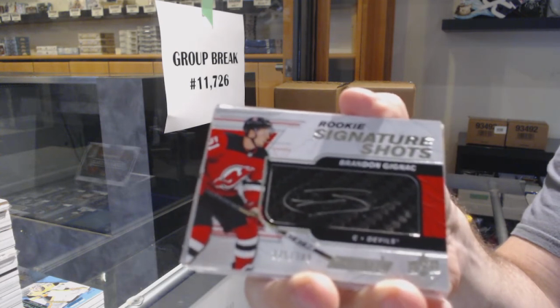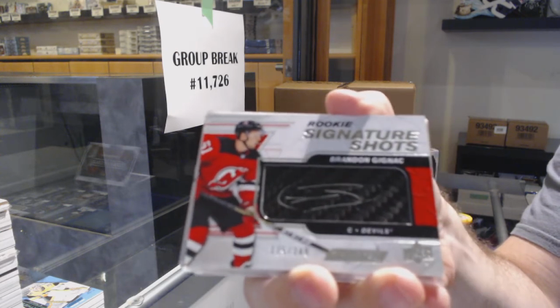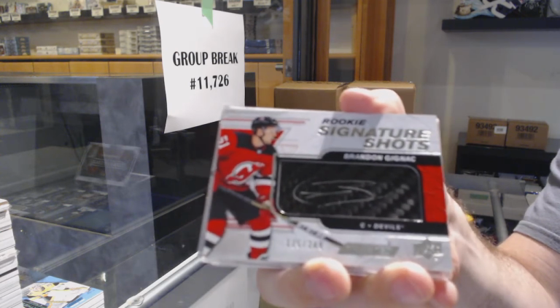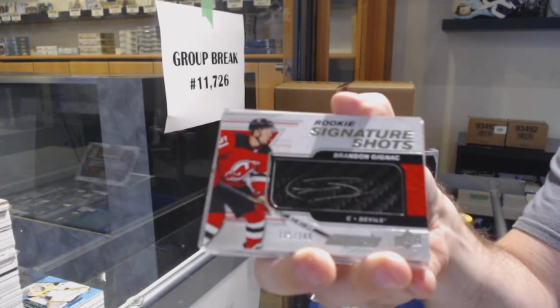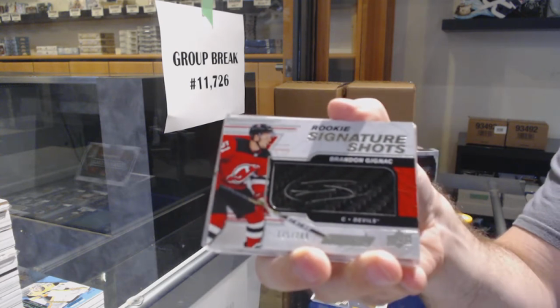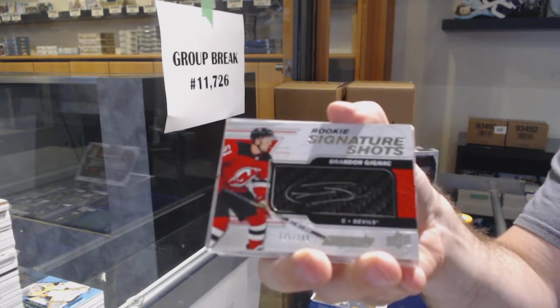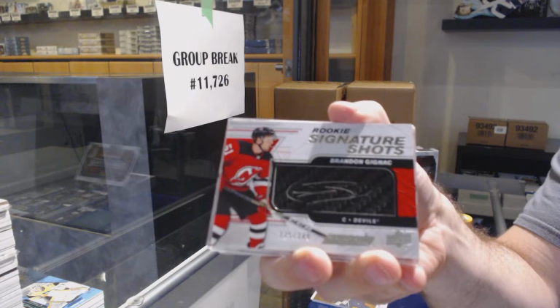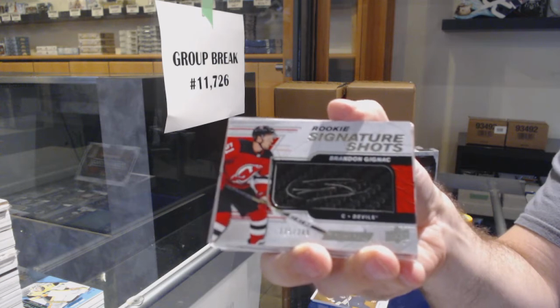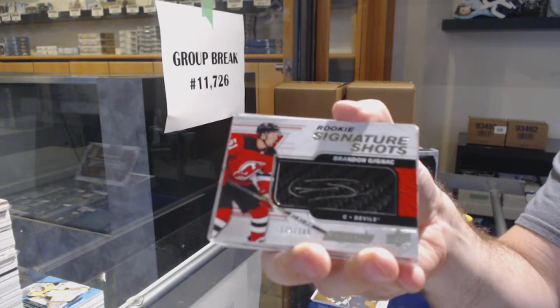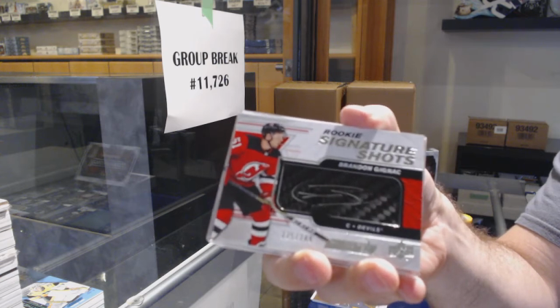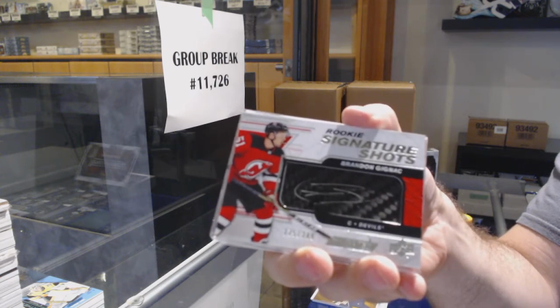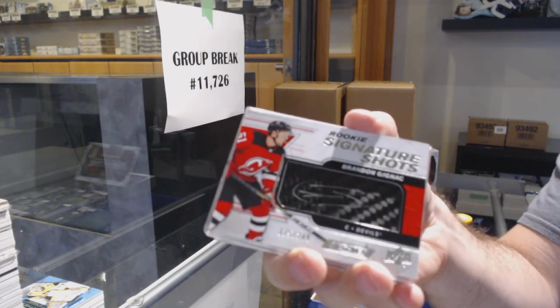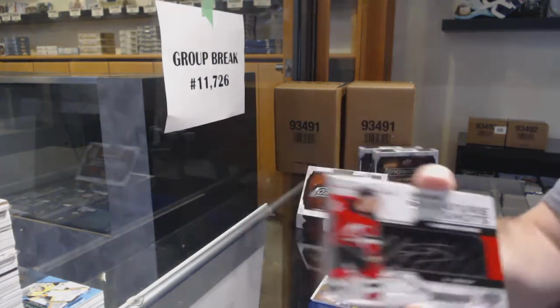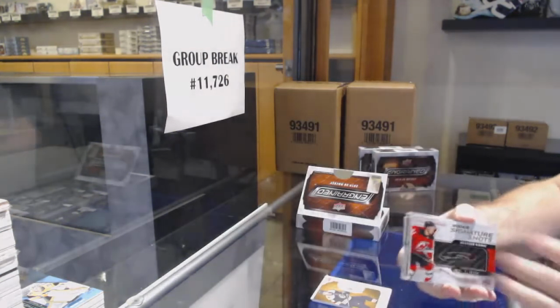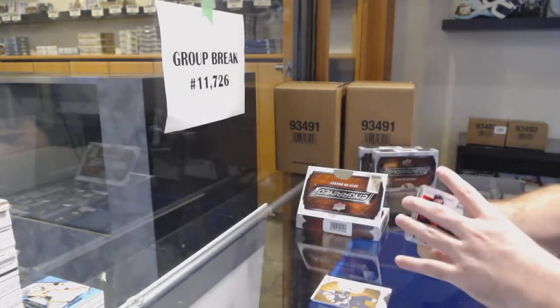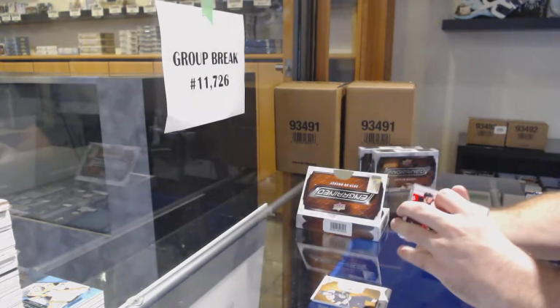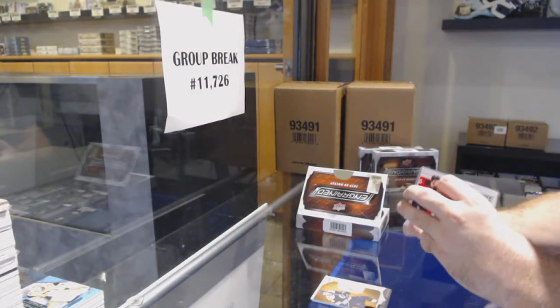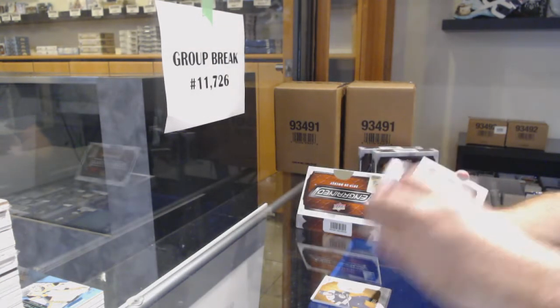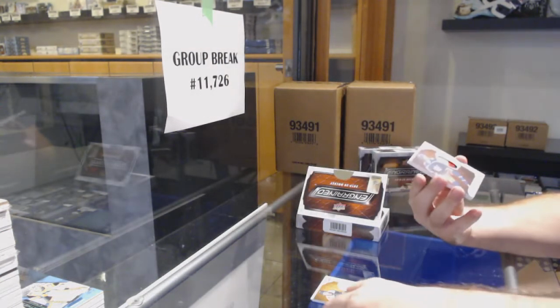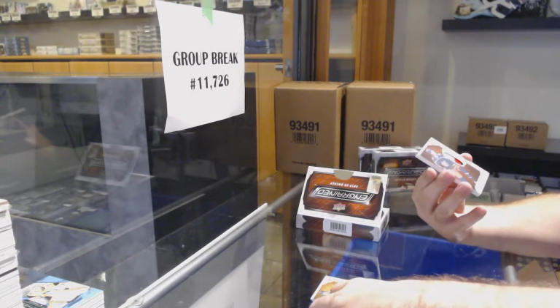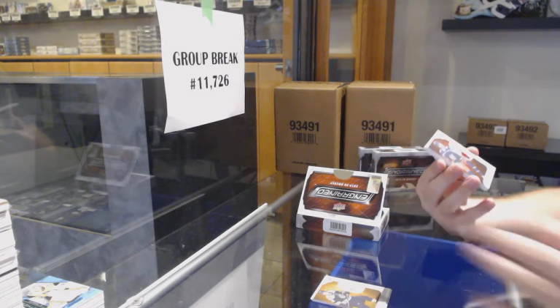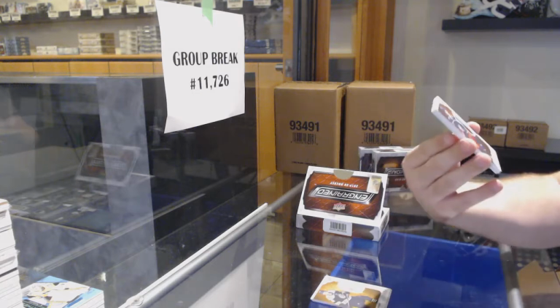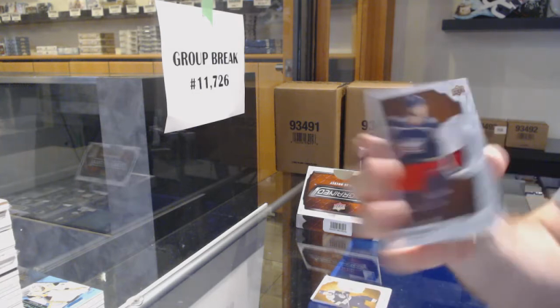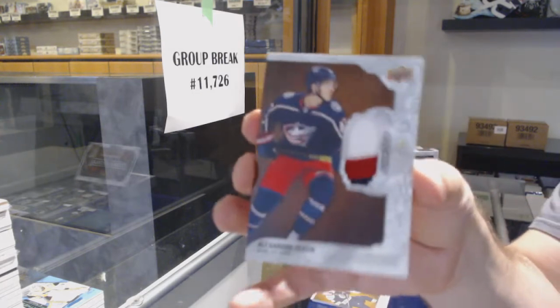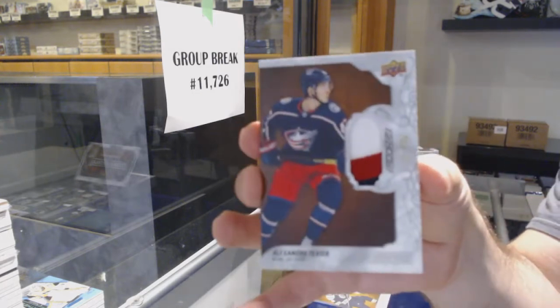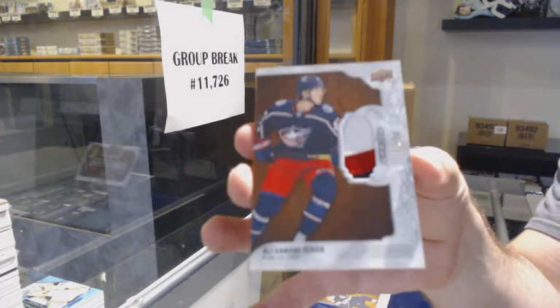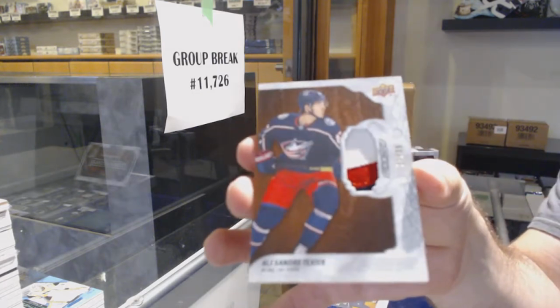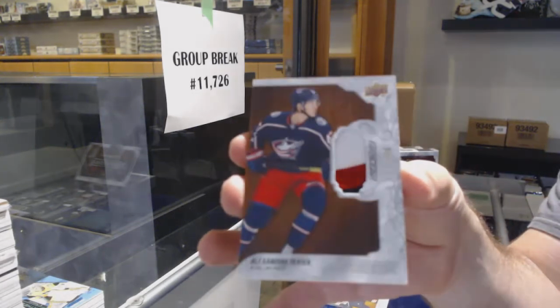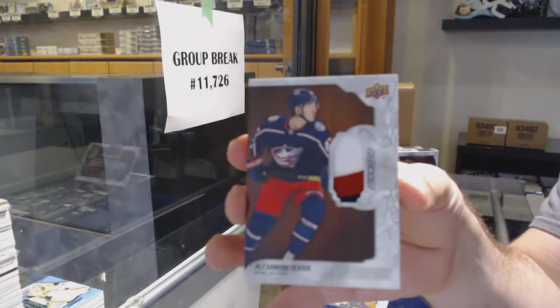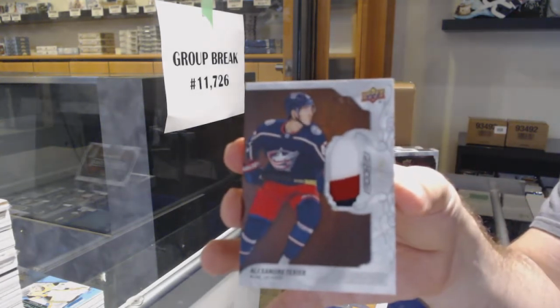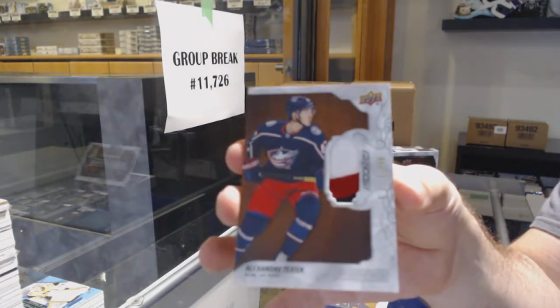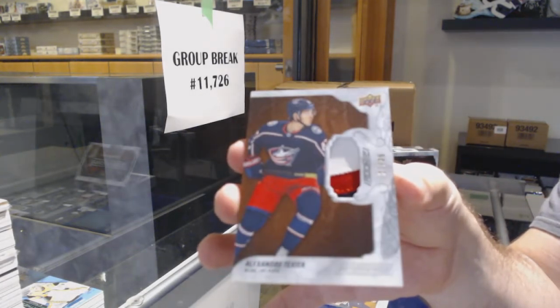Signature shots of Brandon Gignac. There's not a lot of this to go around — that's probably why, though. It's a pretty limited product. We've got number 35, Taxier Rookie Patch for the Blue Jackets.